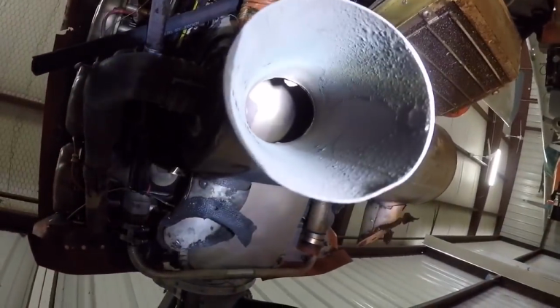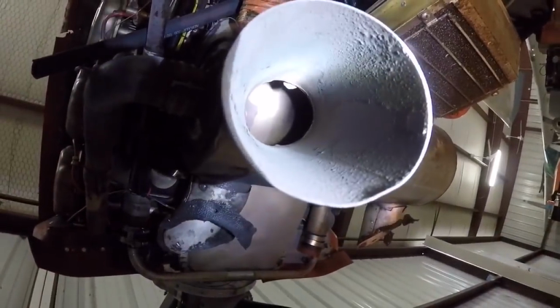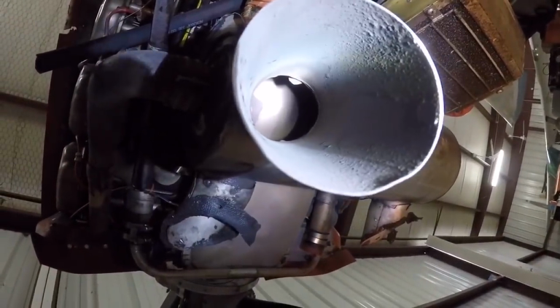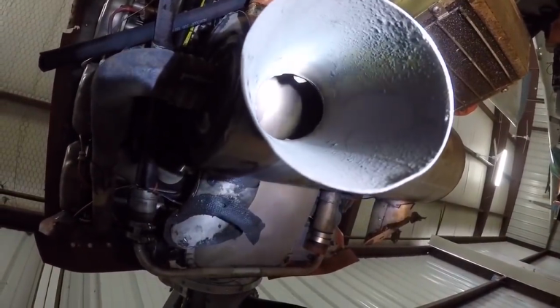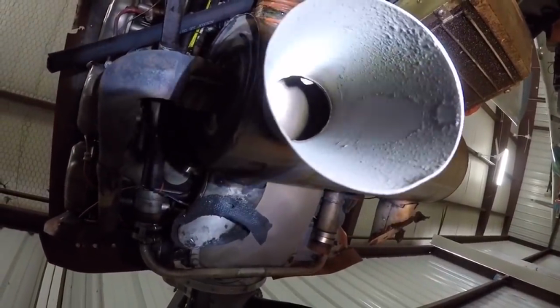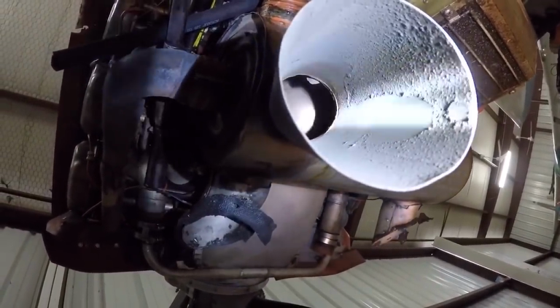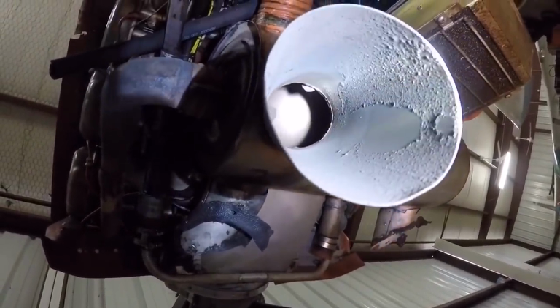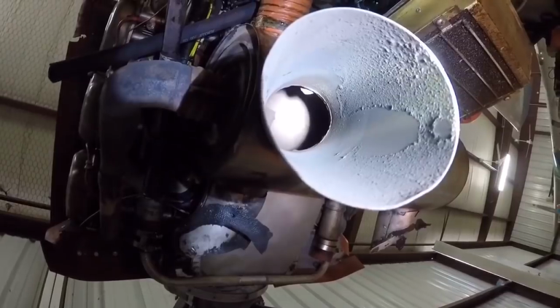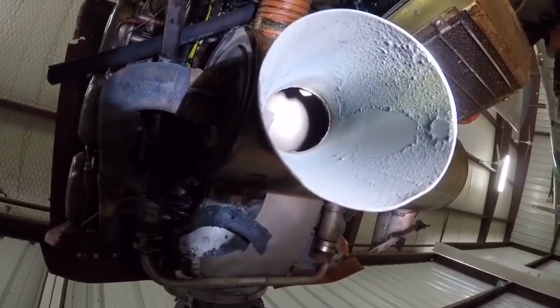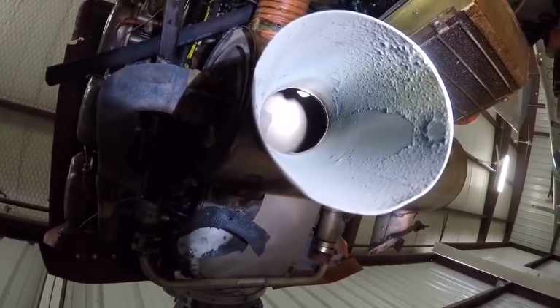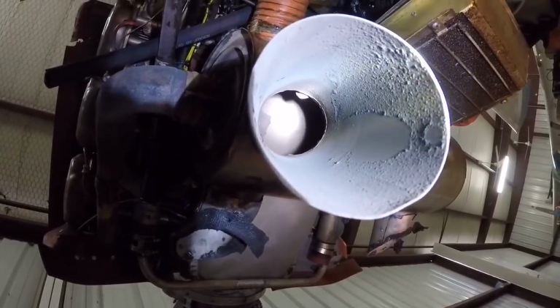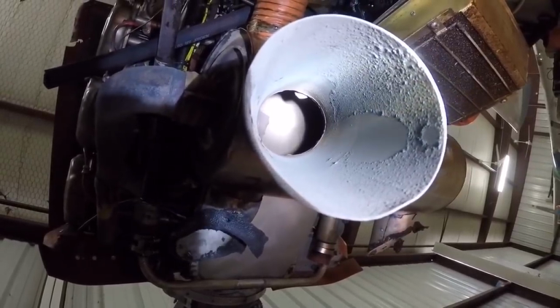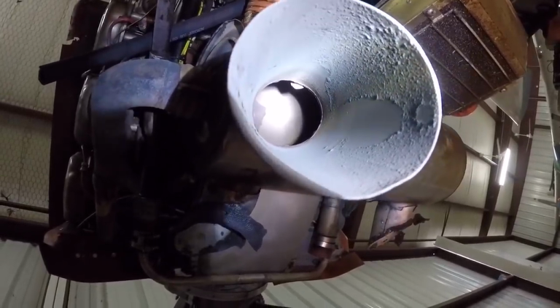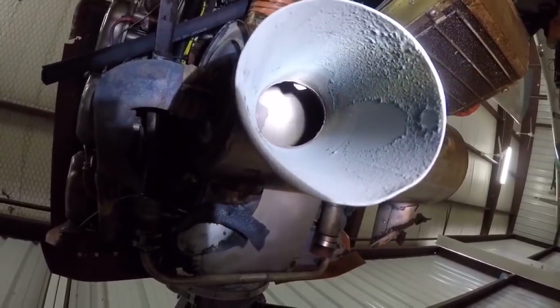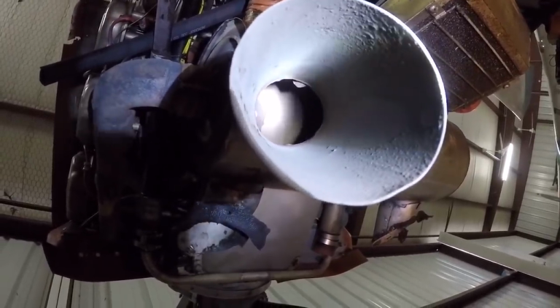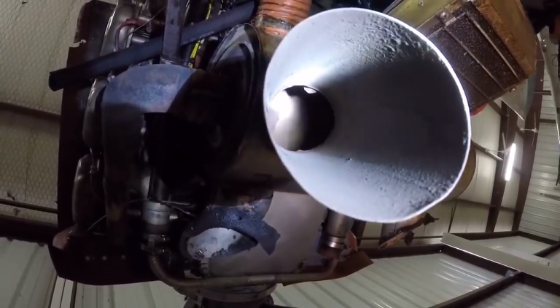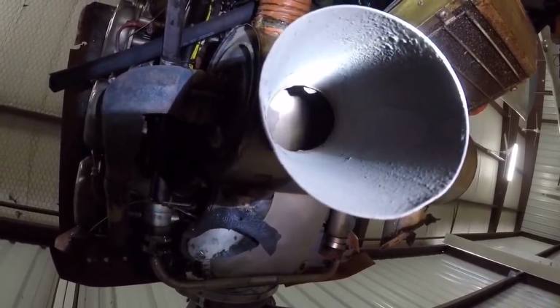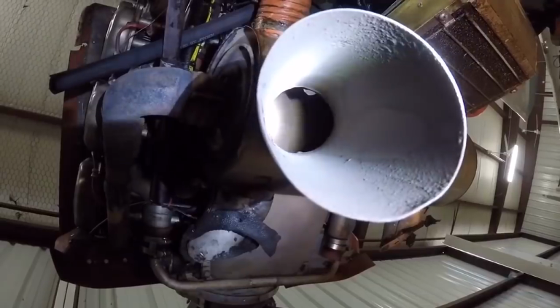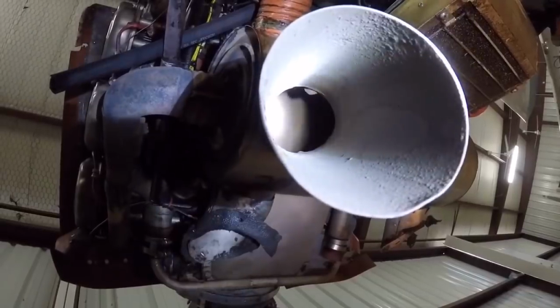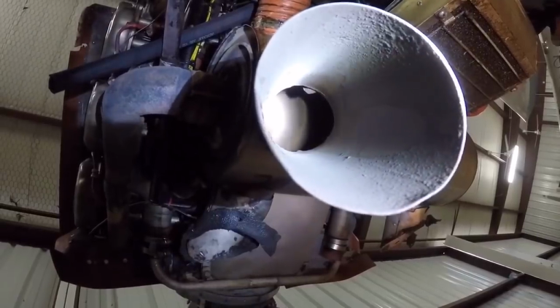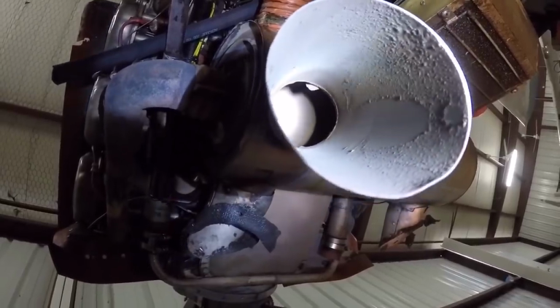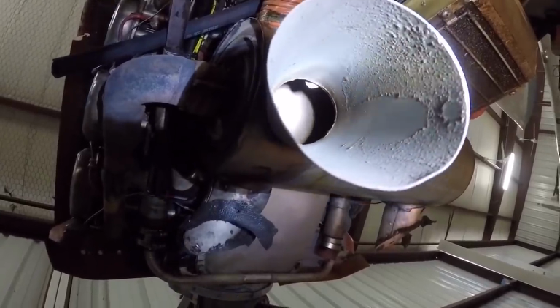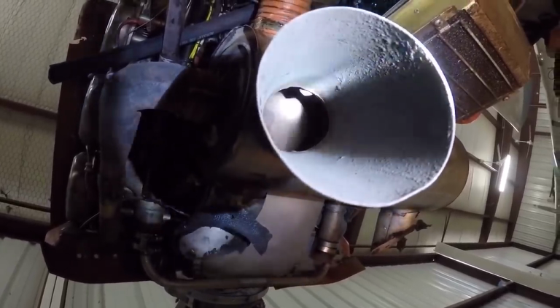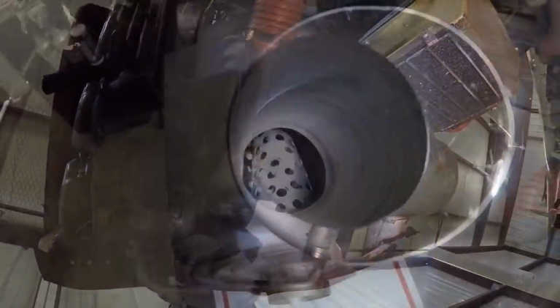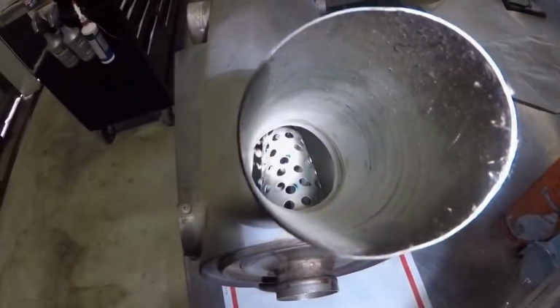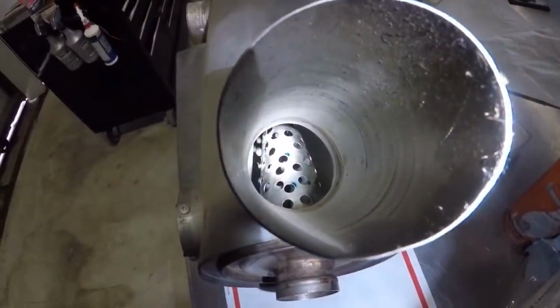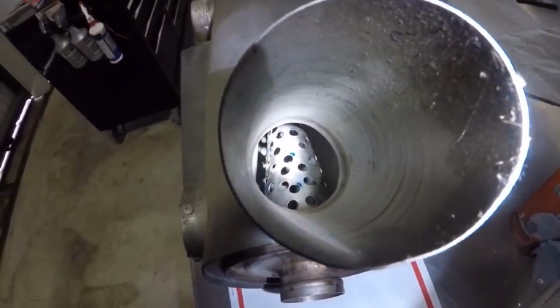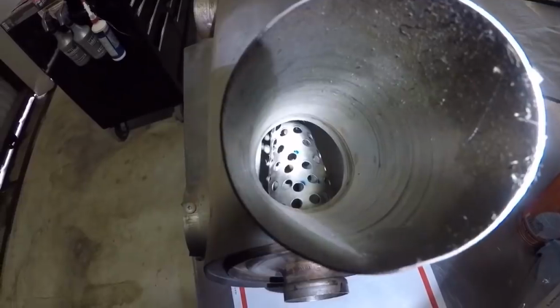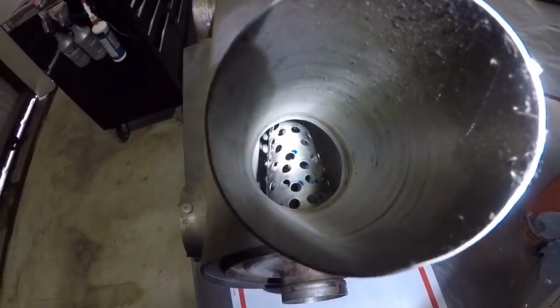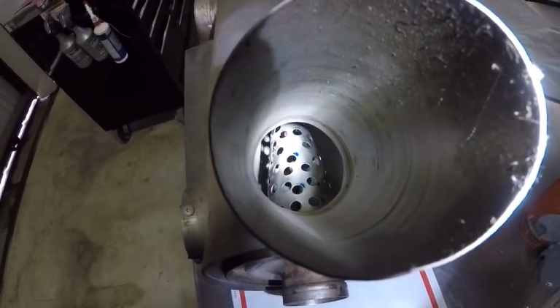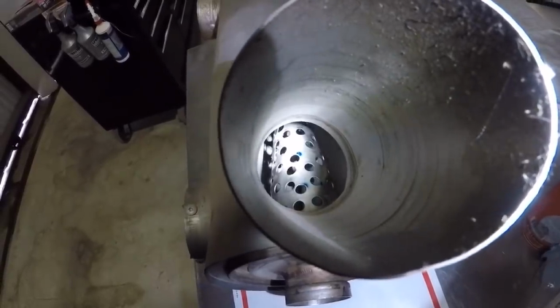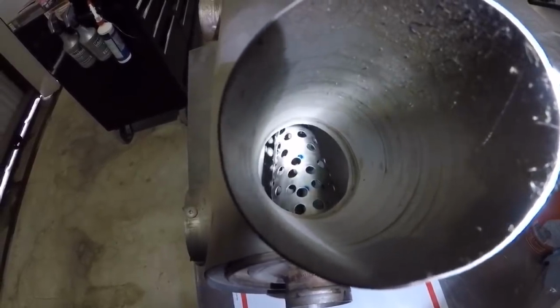Look straight at the tailpipe — I don't know if you notice anything missing, but there's supposed to be a cone in there. I'll show you an example of what one's supposed to look like. Here's a good example of a 182 muffler.